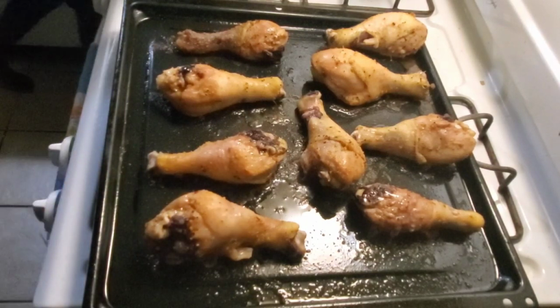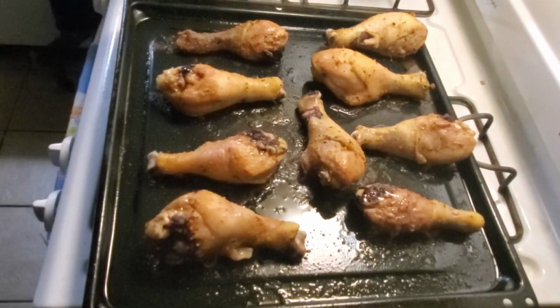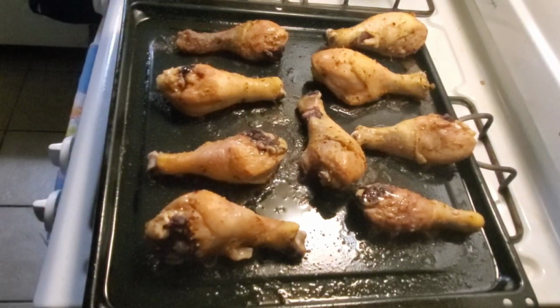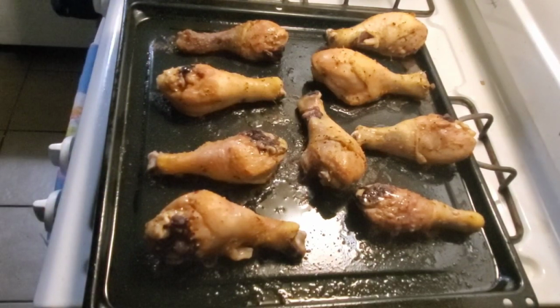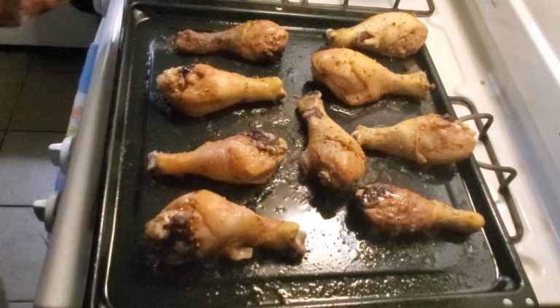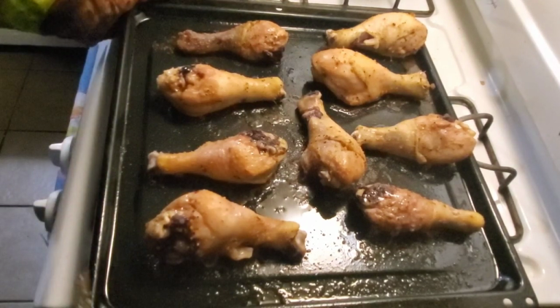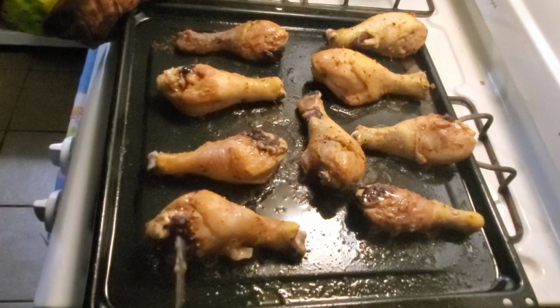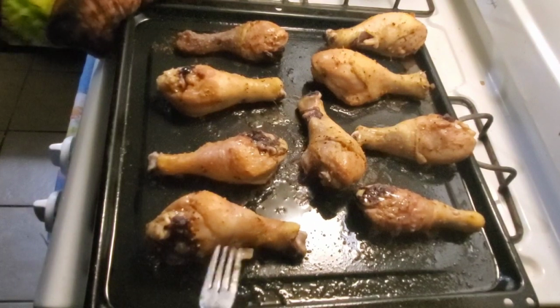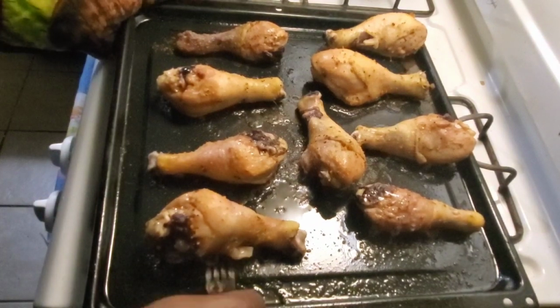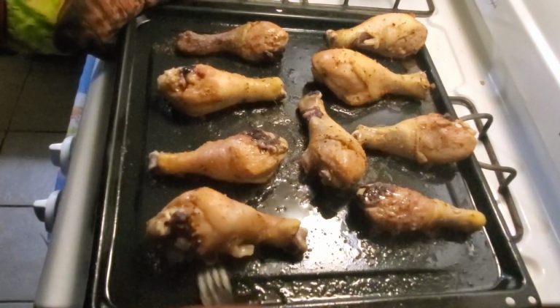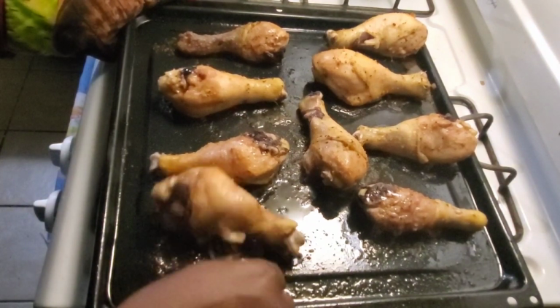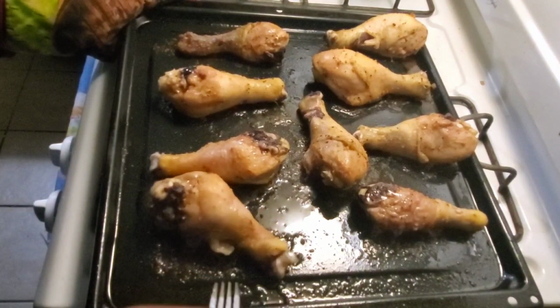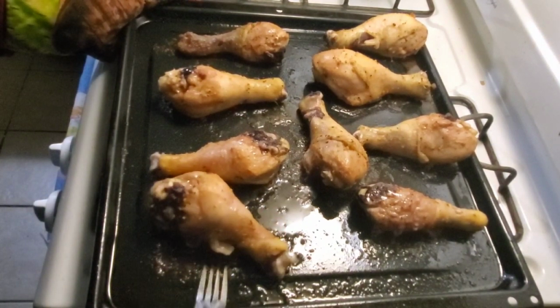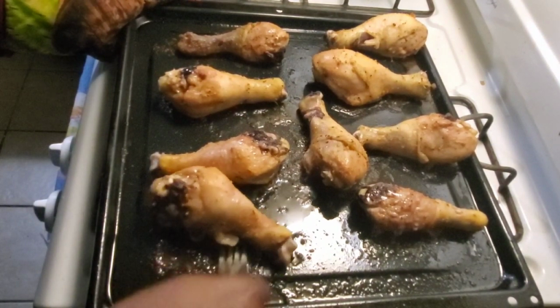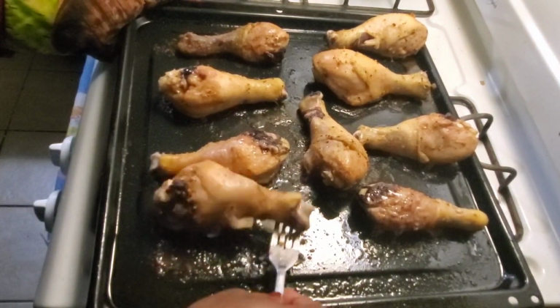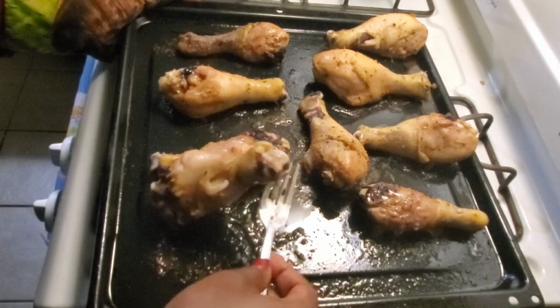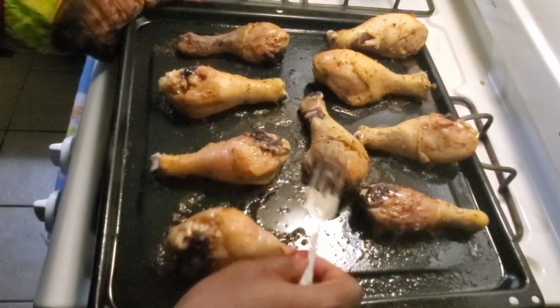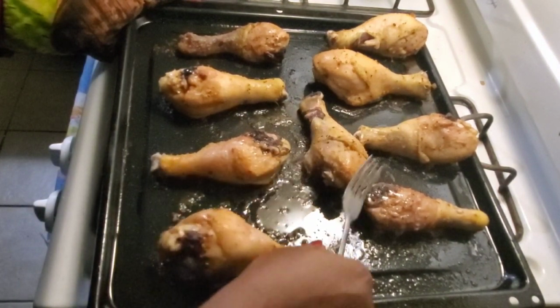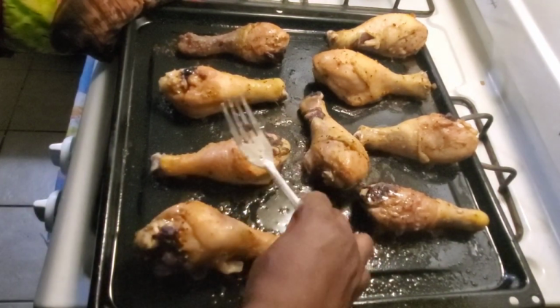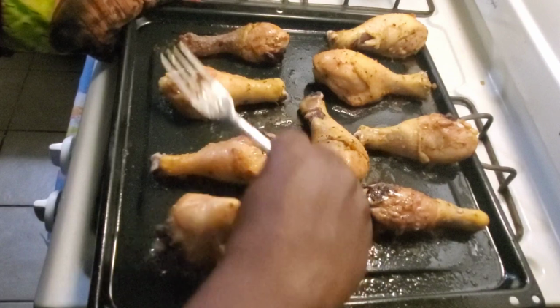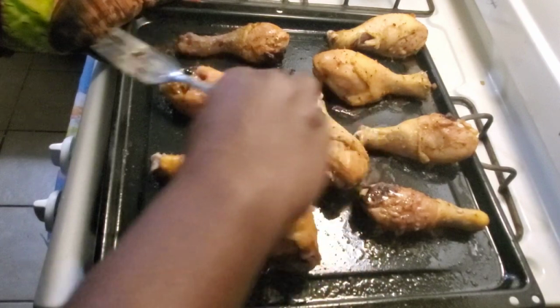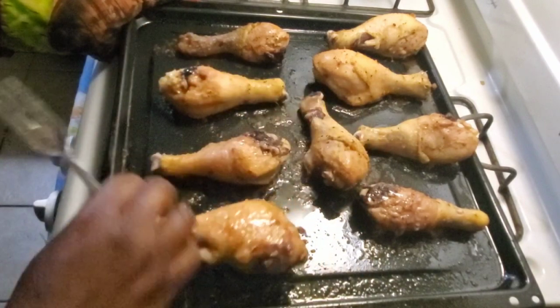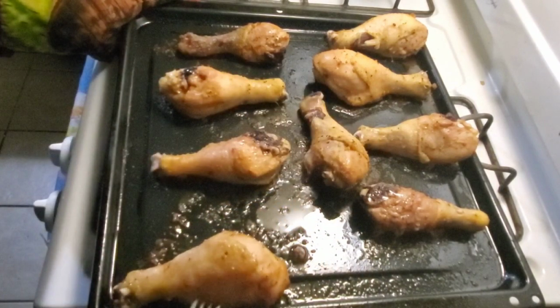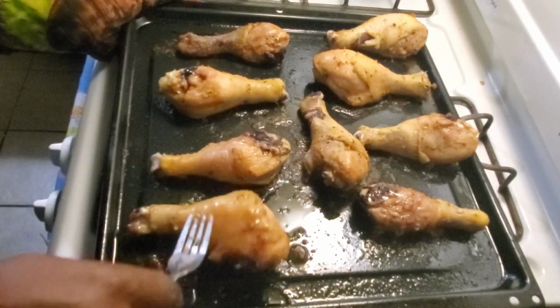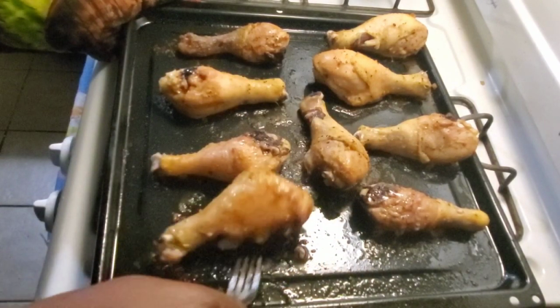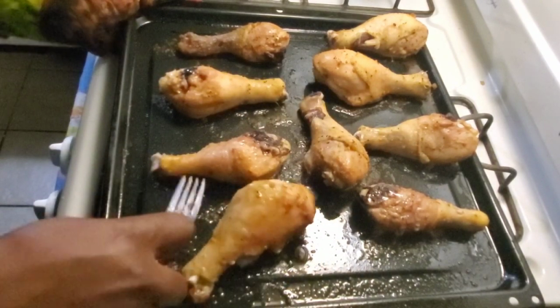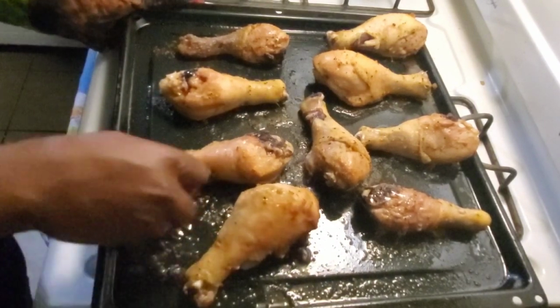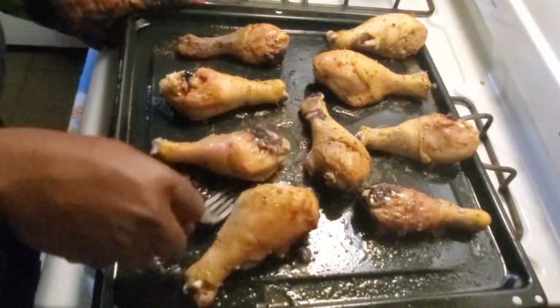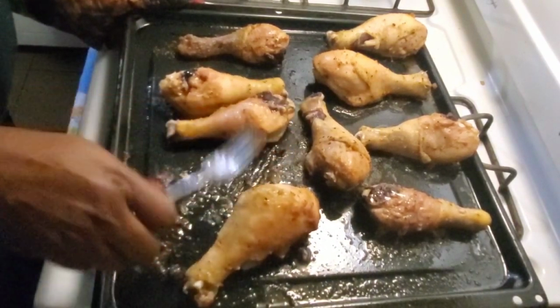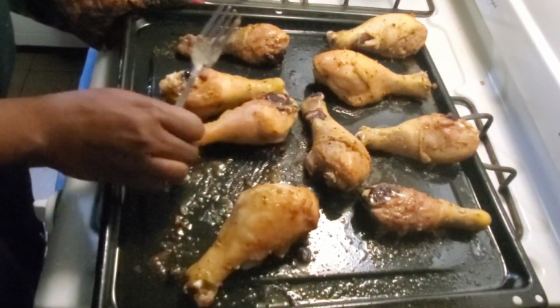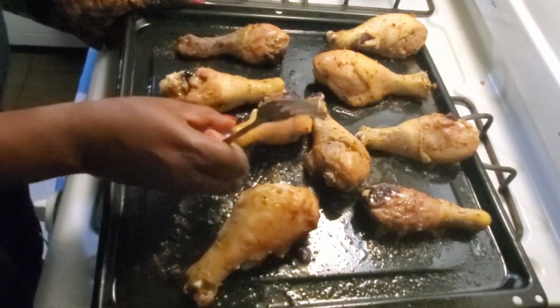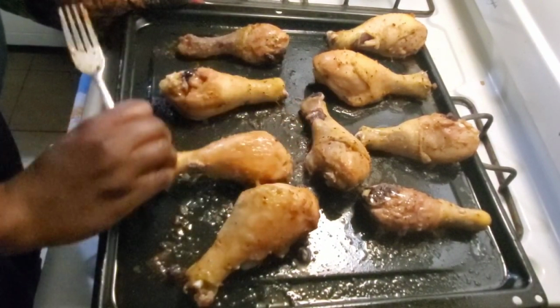One side is done — this is how I want it to look like. I'm just going to flip it over to the other side and cook the other side. The bottom part is cooked so we're gonna flip it so we can cook the top part, and I'm gonna put it back in the oven.